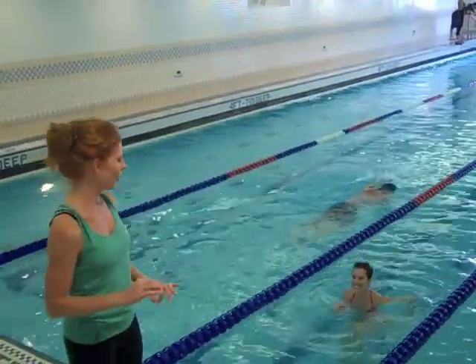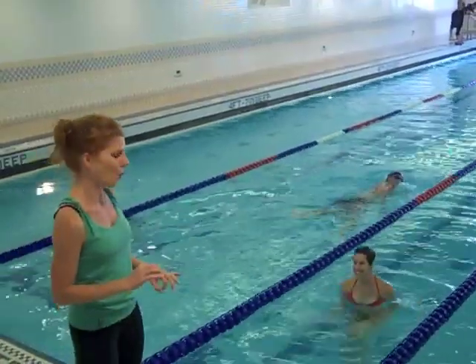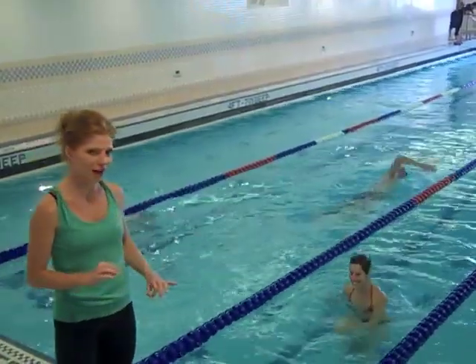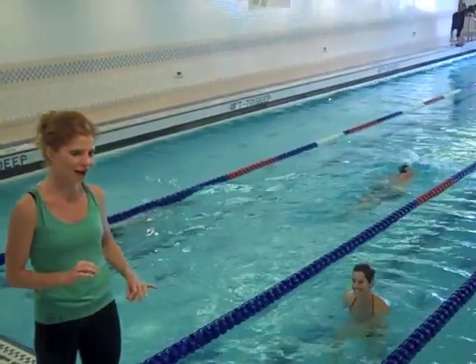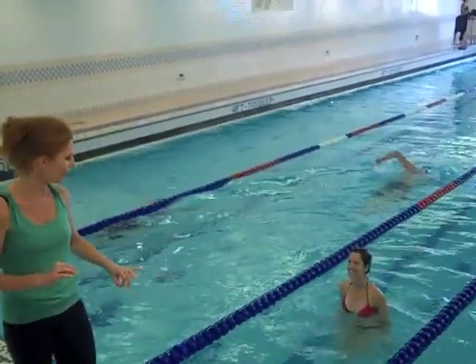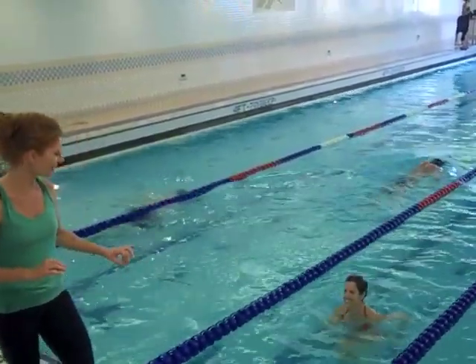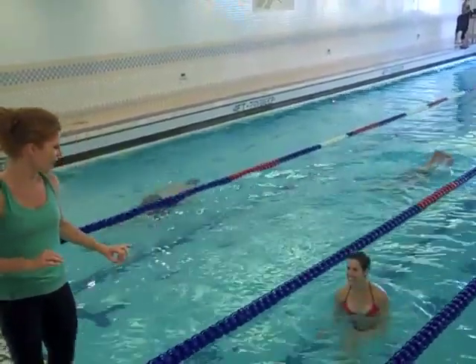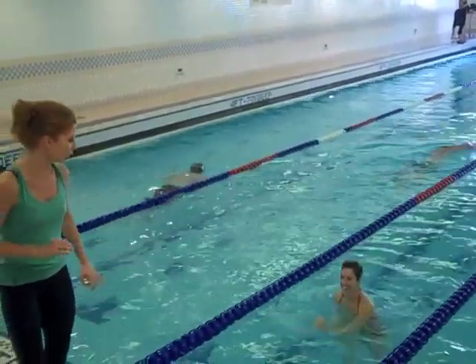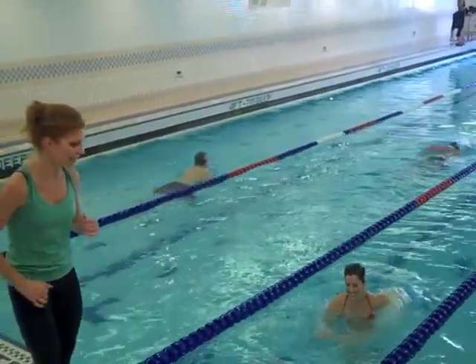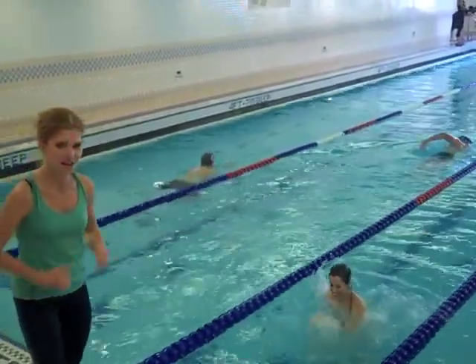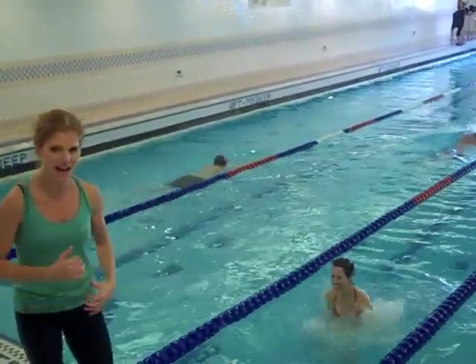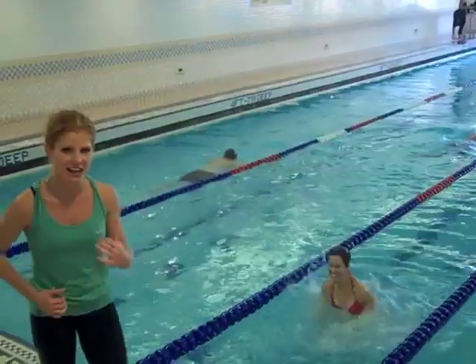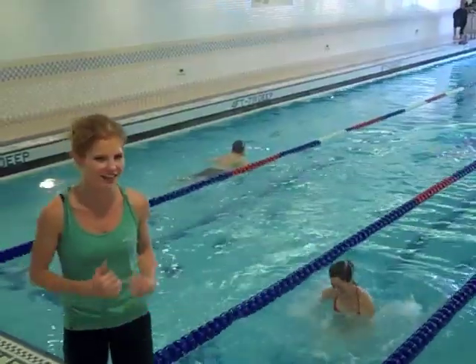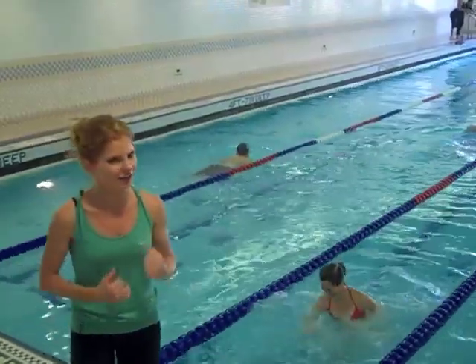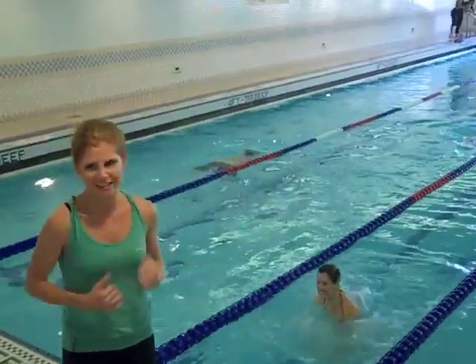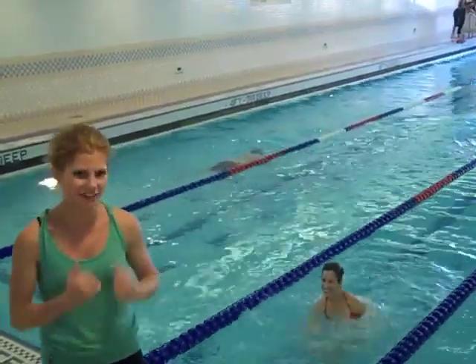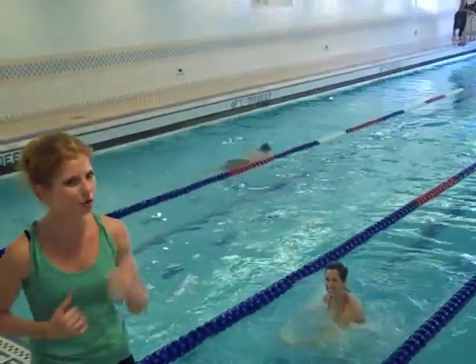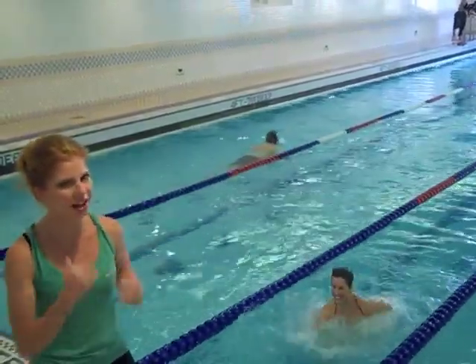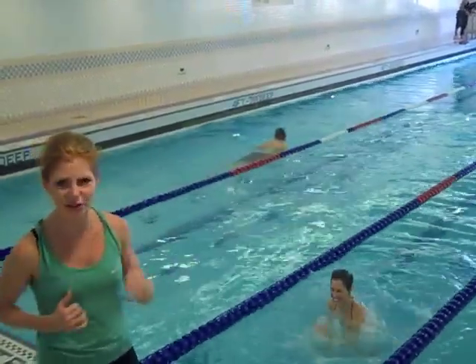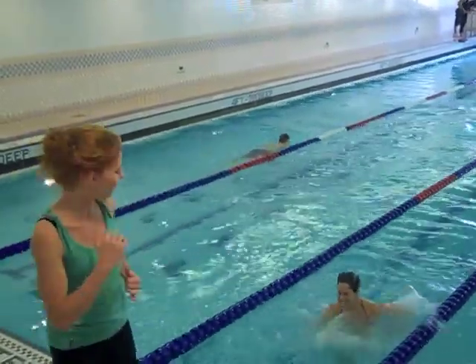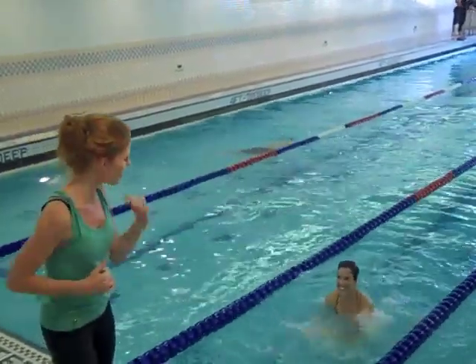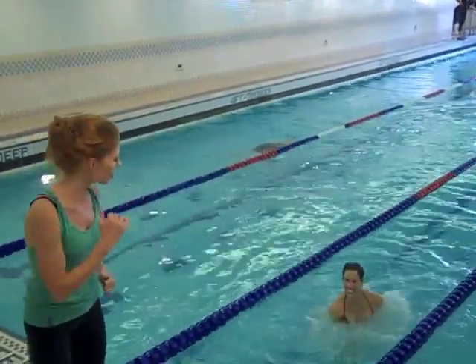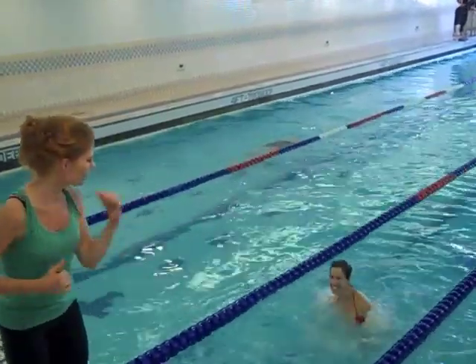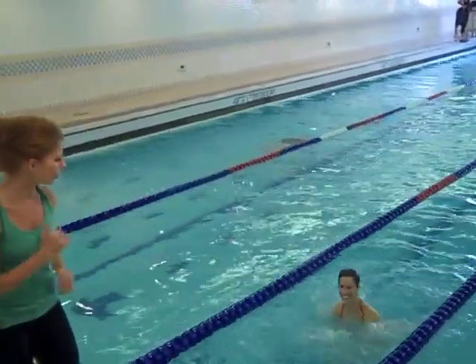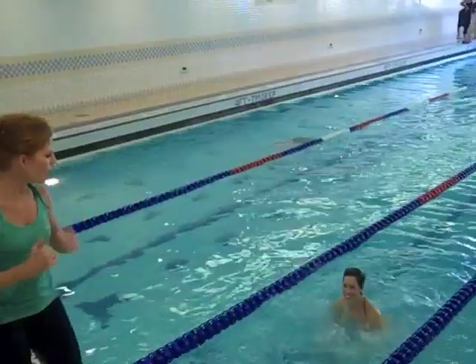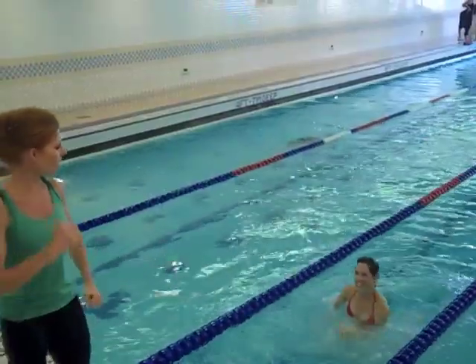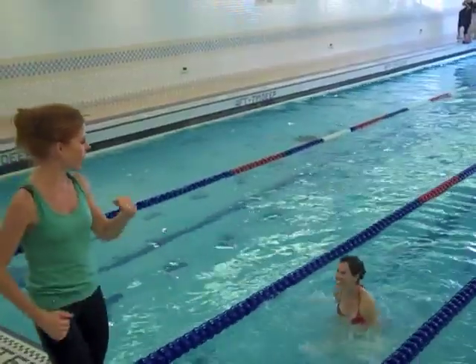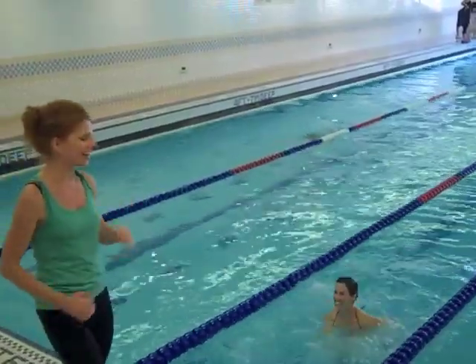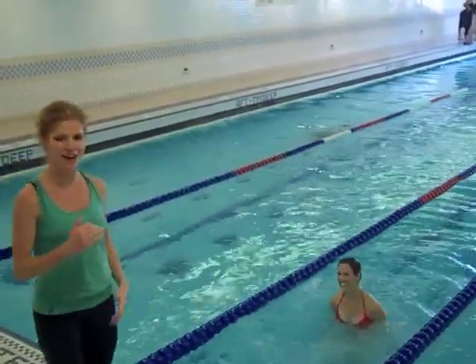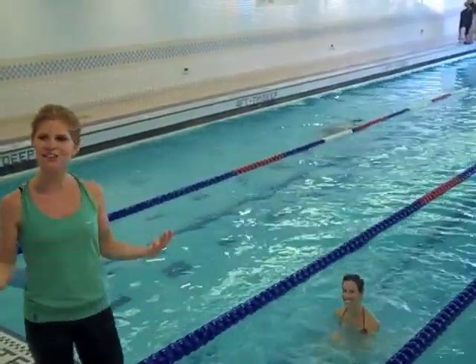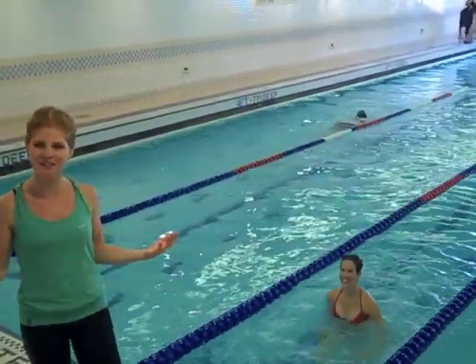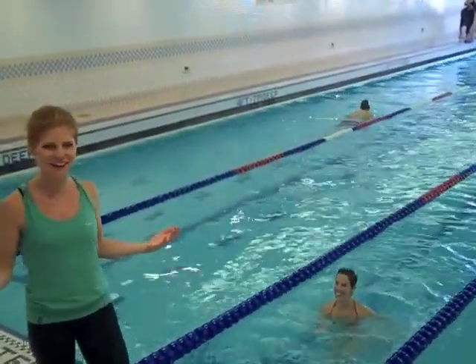Here we go, one more time. On your mark, get set, go! Ten, nine, eight, seven, six — come on, use everything — four, three, two, one. And jog it on out. Notice she does it with a smile.